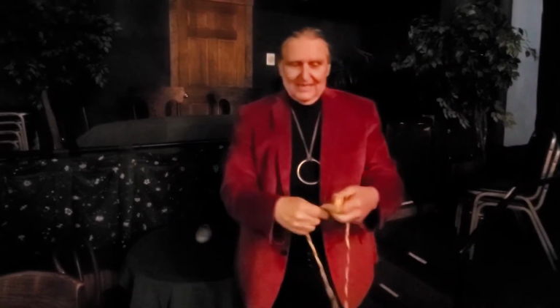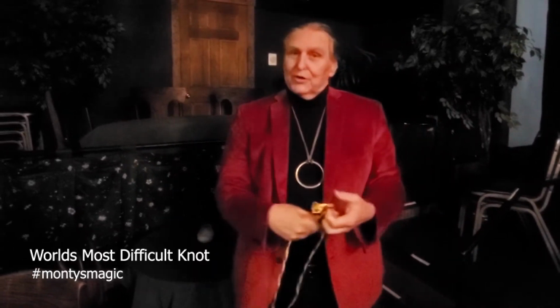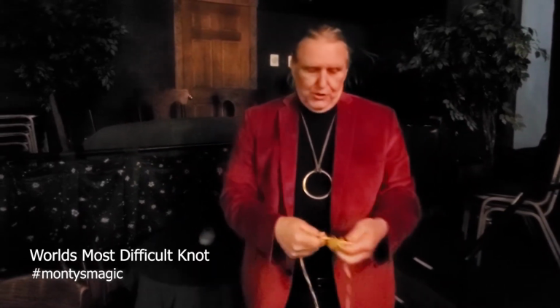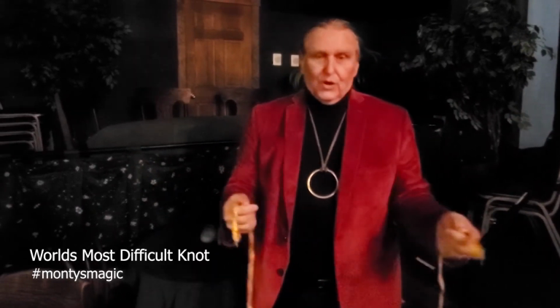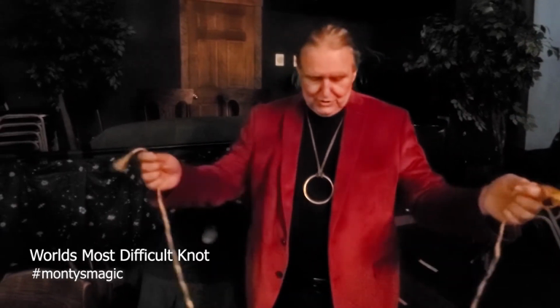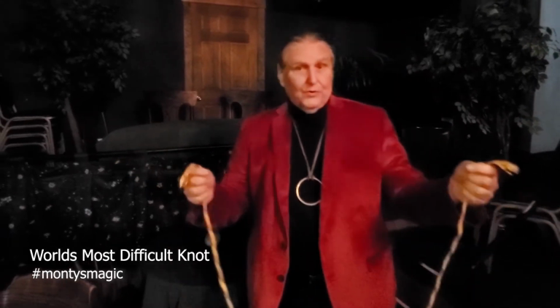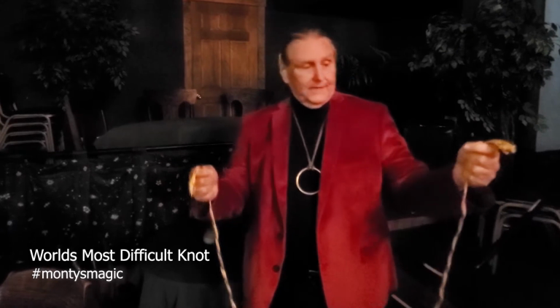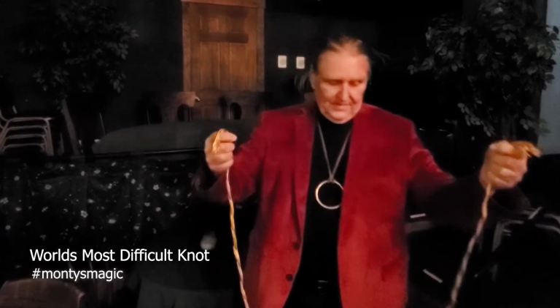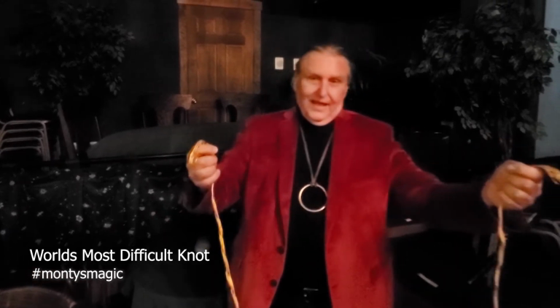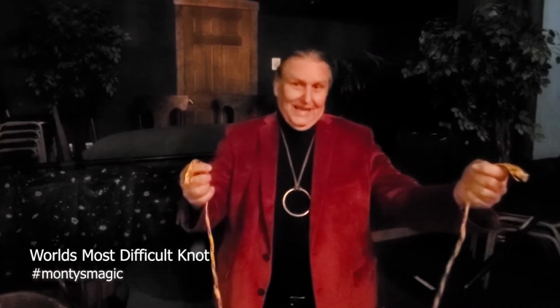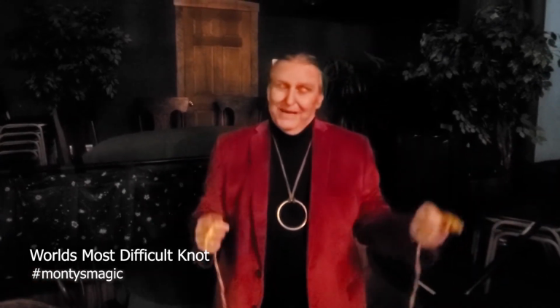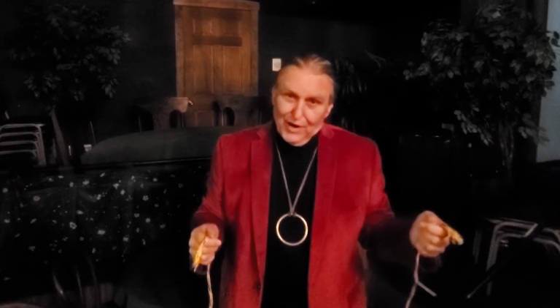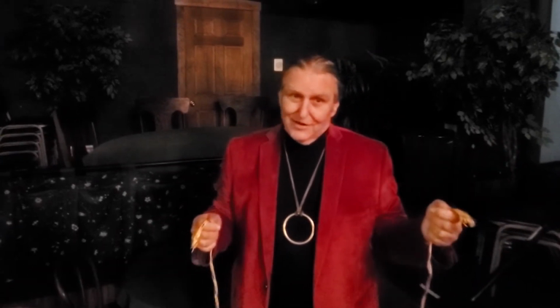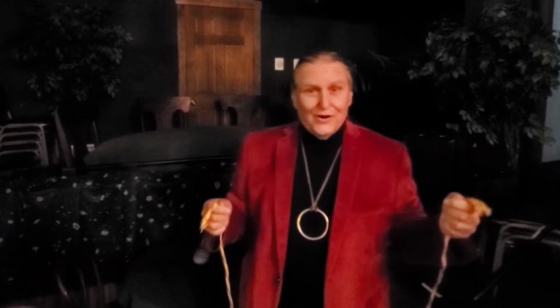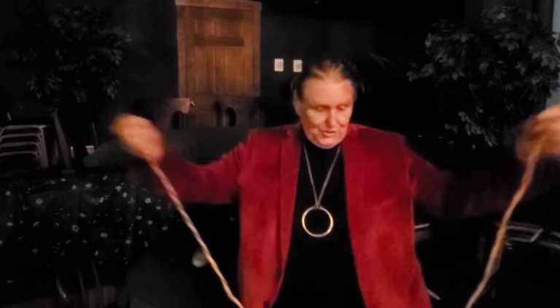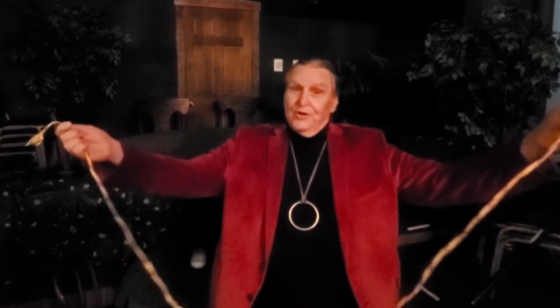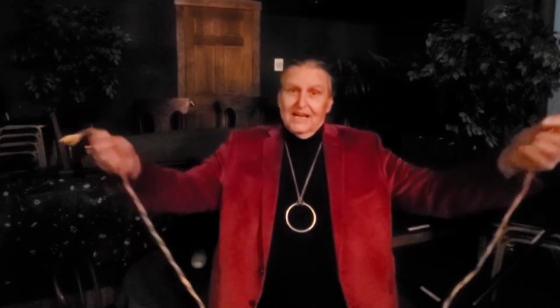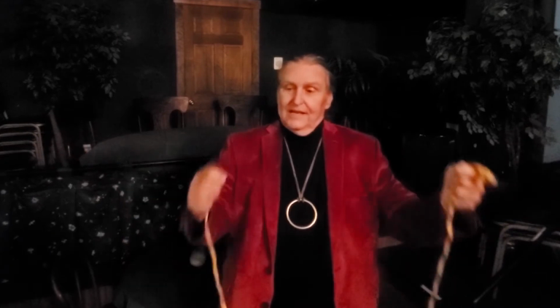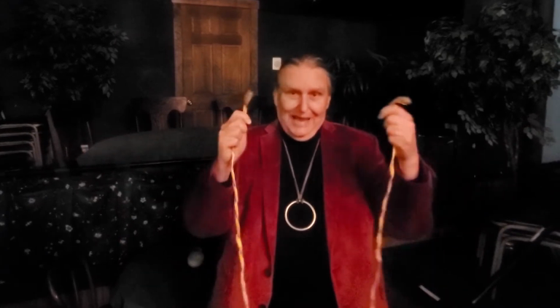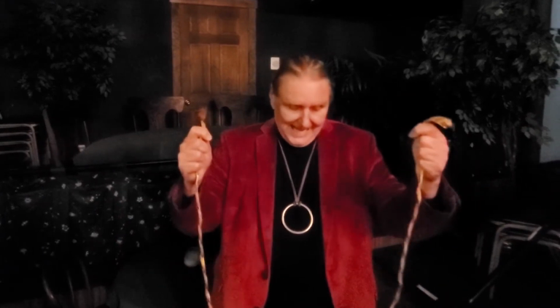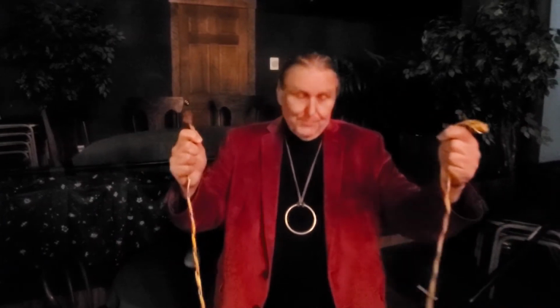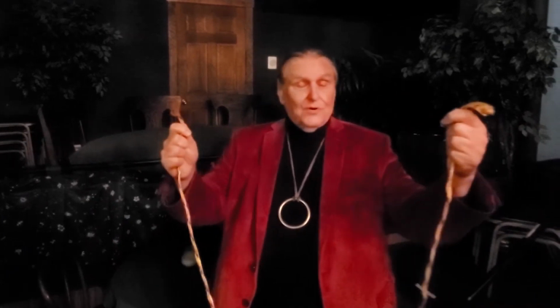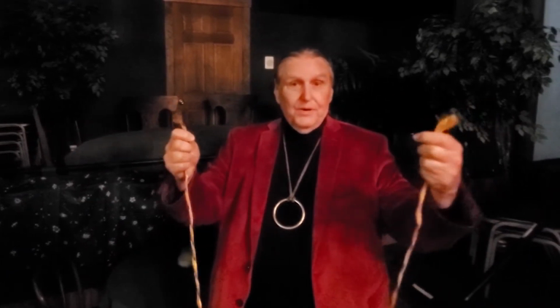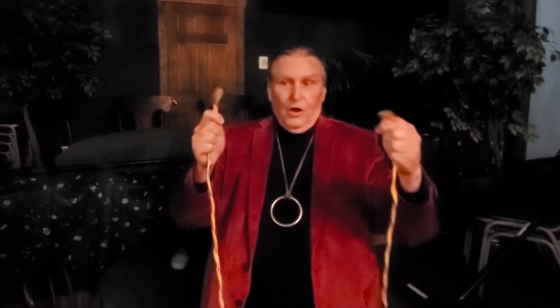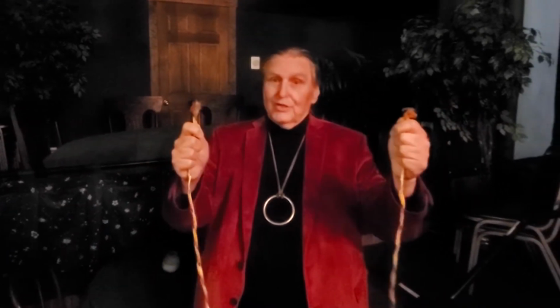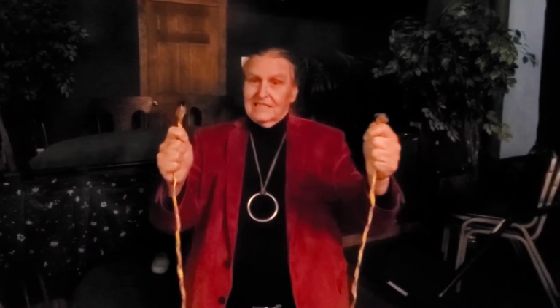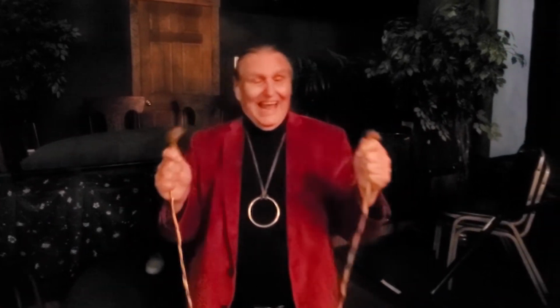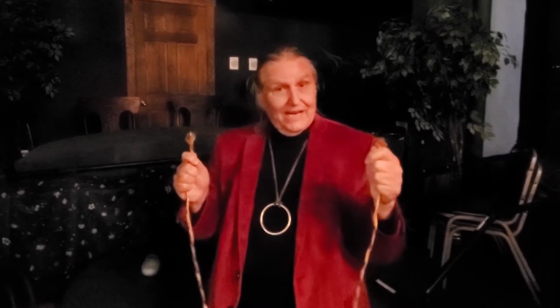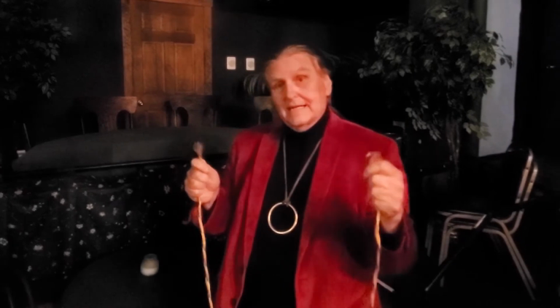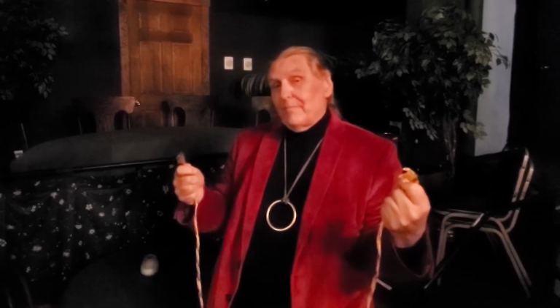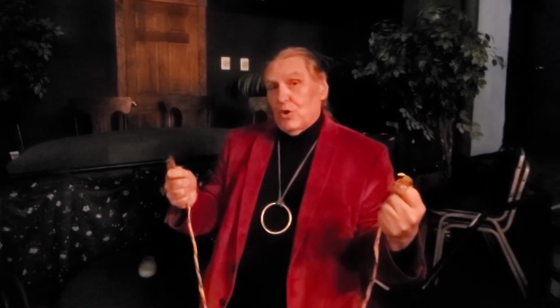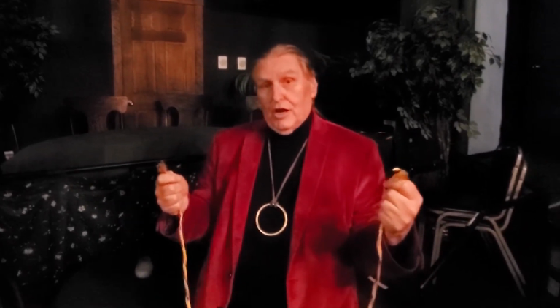Today I'm going to show you the world's most difficult knot. It took me over a year to learn how to do this knot. You have to take a simple piece of rope, hold on to the ends. You cannot let go of the ends — that's what makes it so hard to learn.